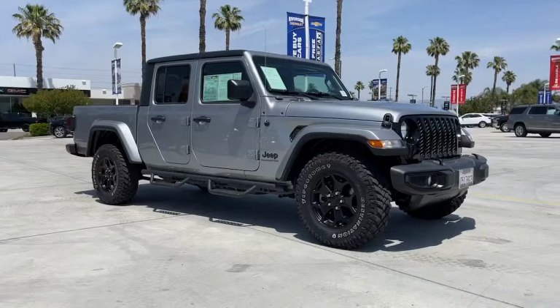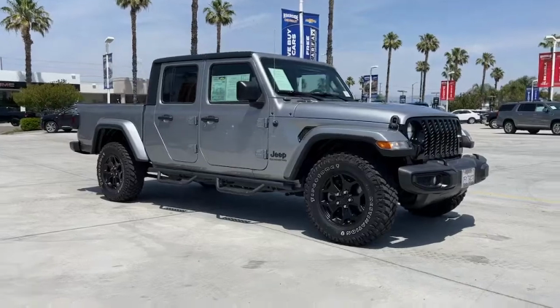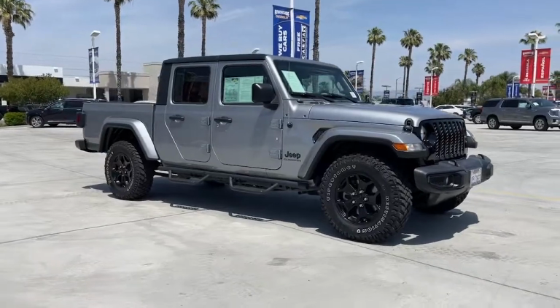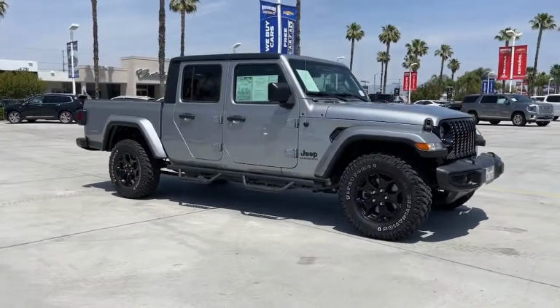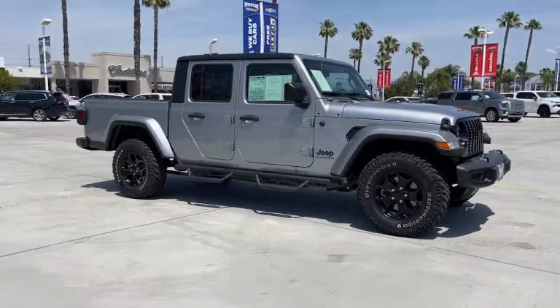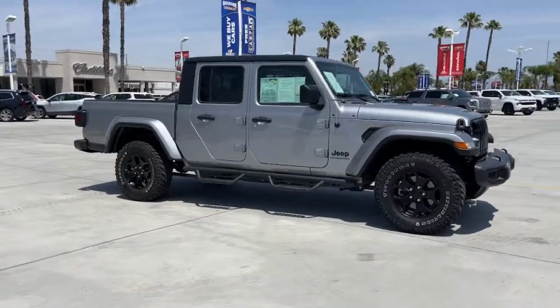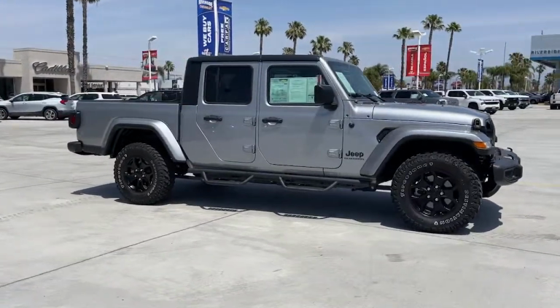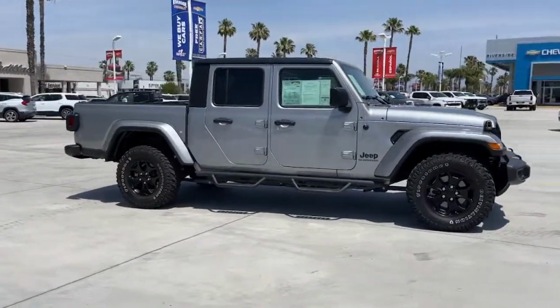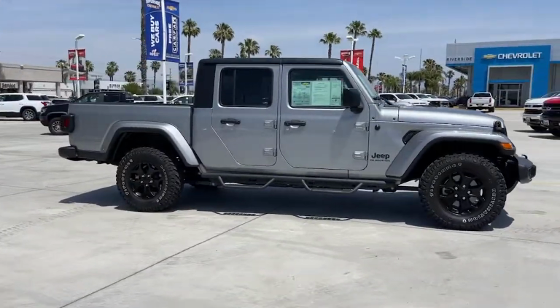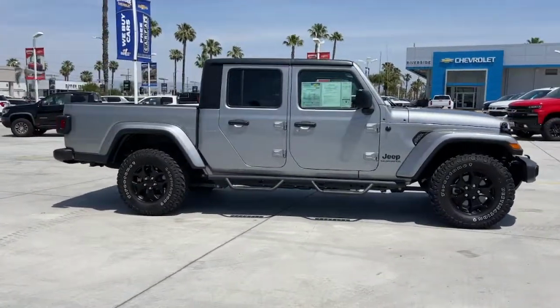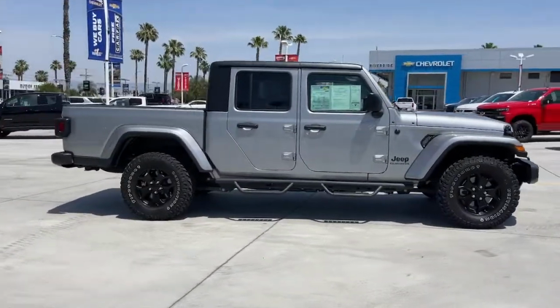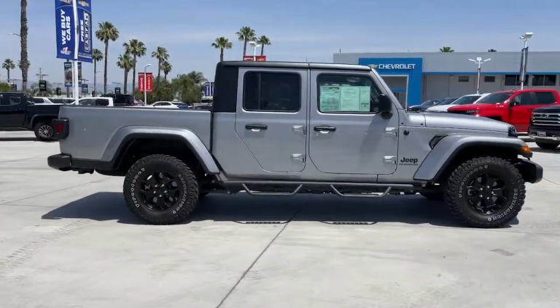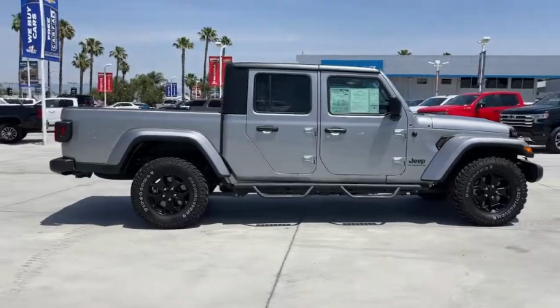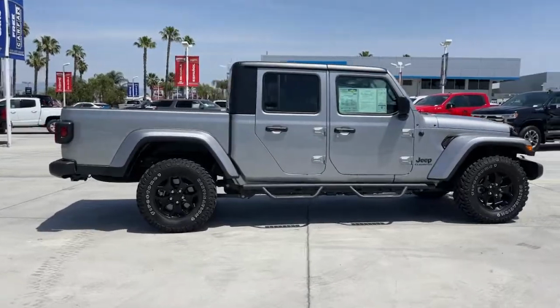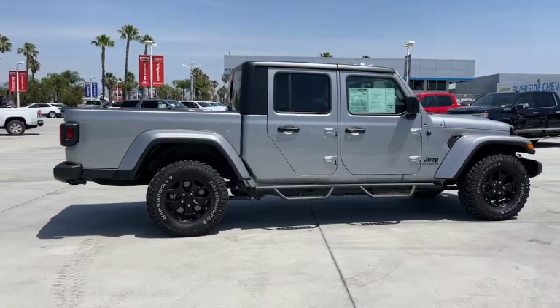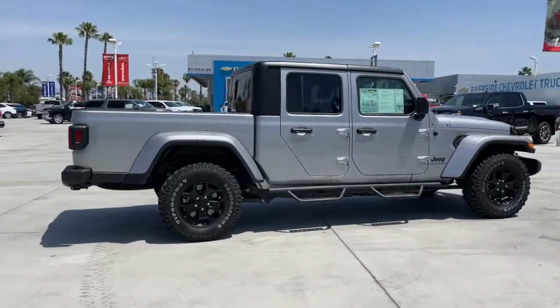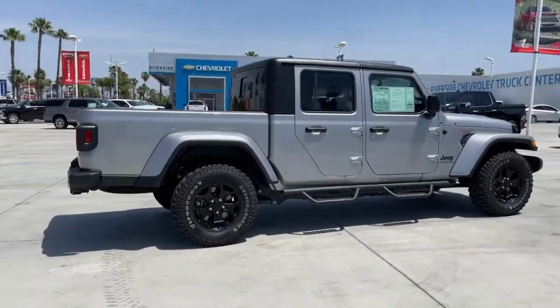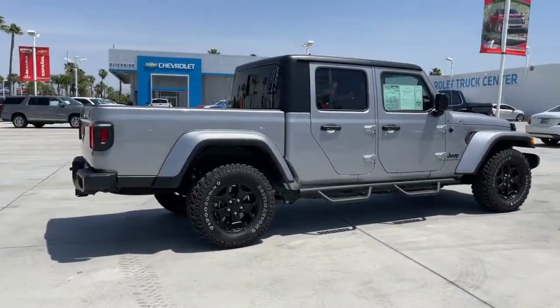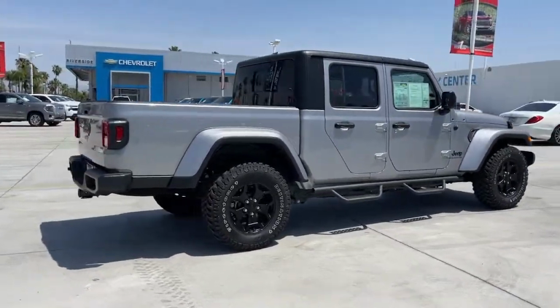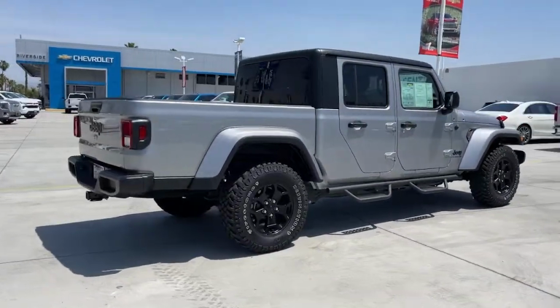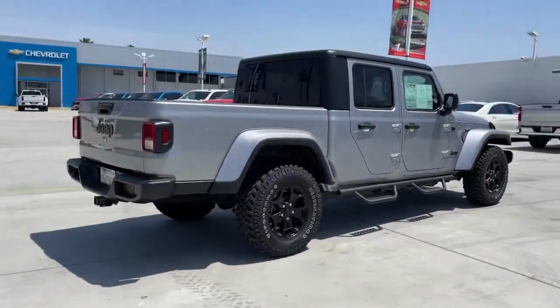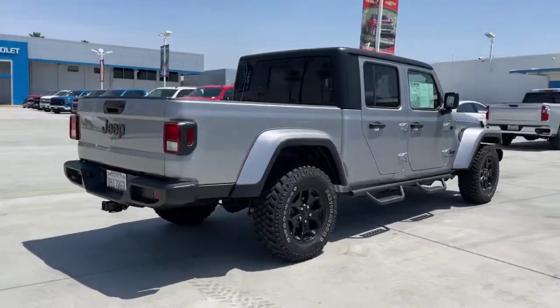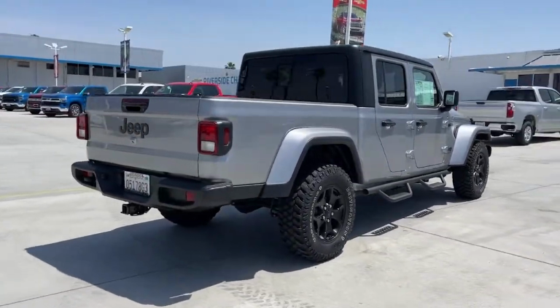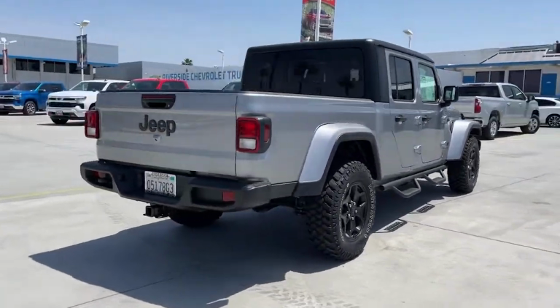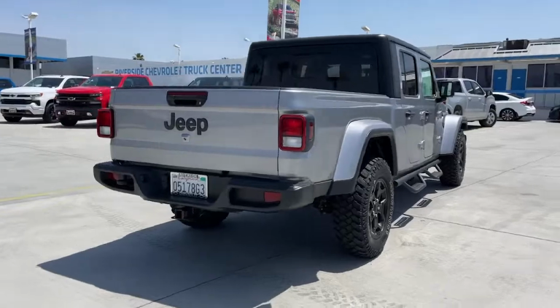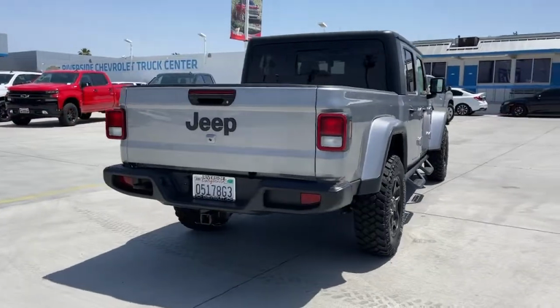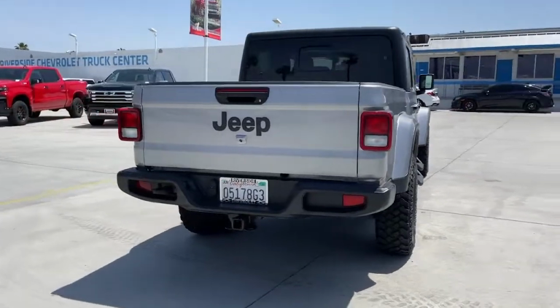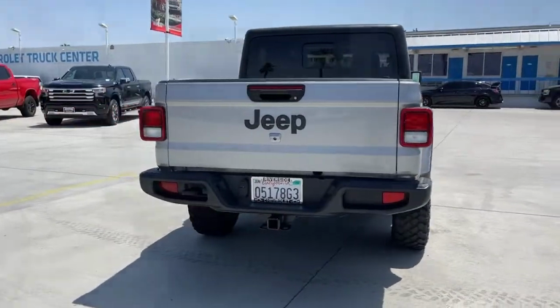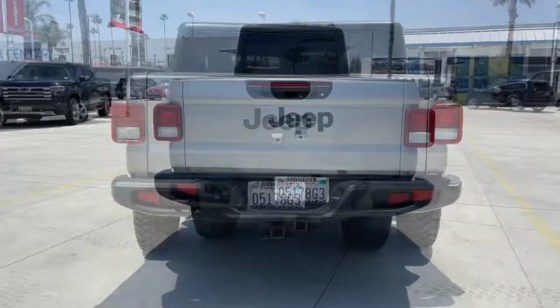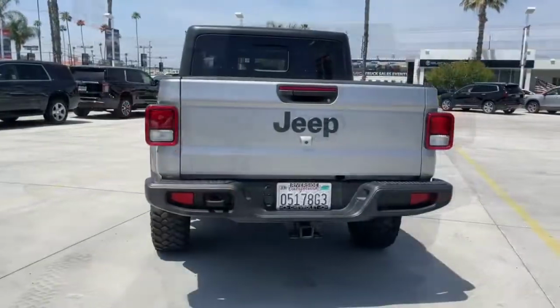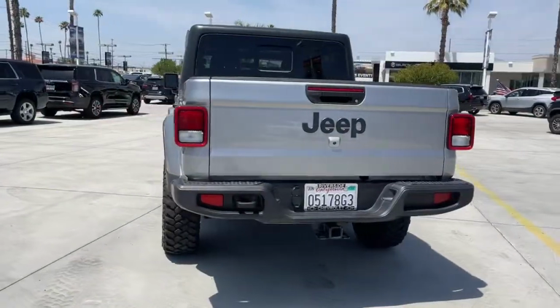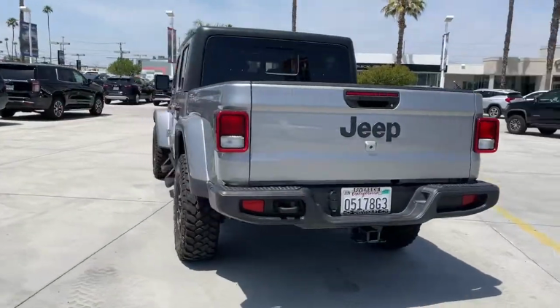Get a feel for the 2021 Jeep Gladiator. With less than 15,000 miles on the odometer, this vehicle provides excellent value. Here's an off-roader's dream come true, the Gladiator.